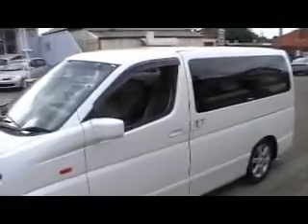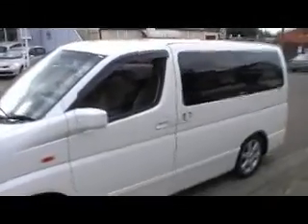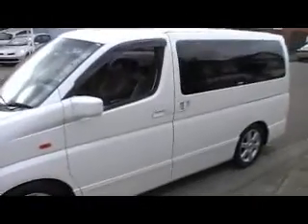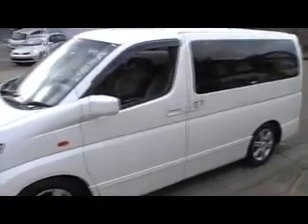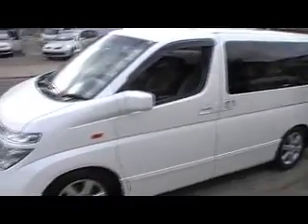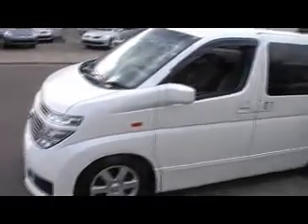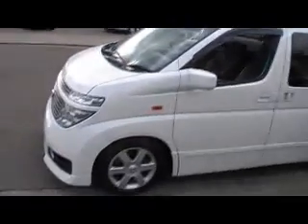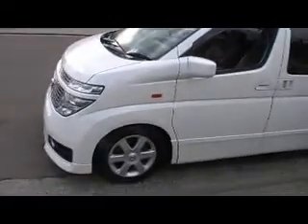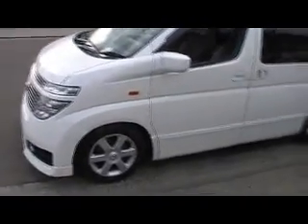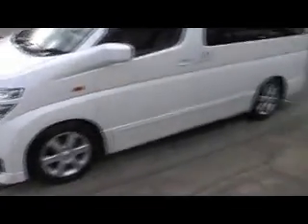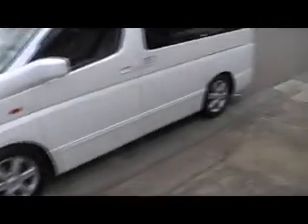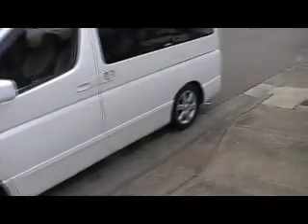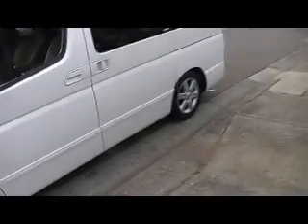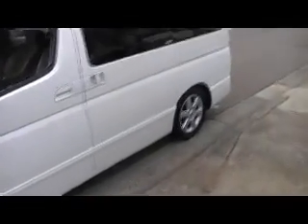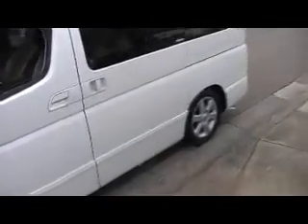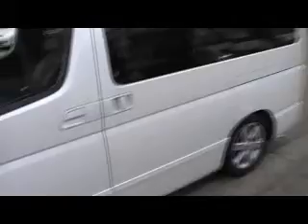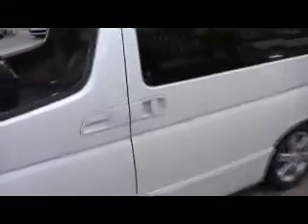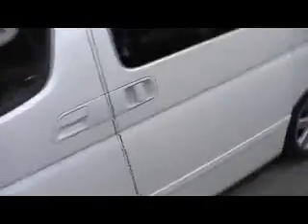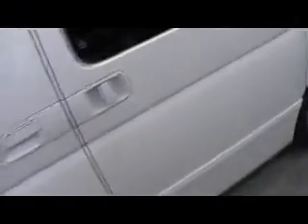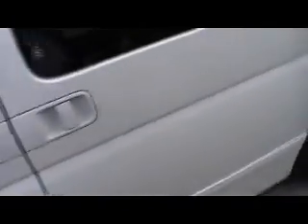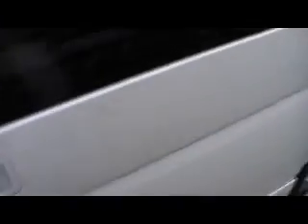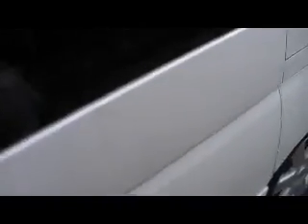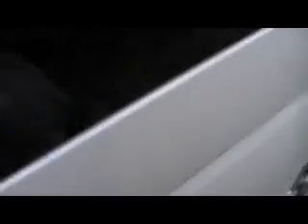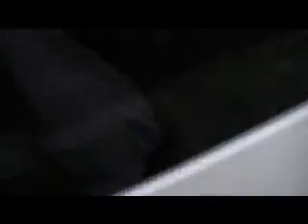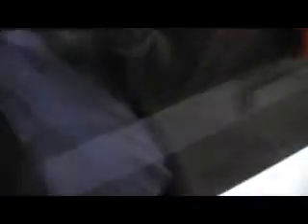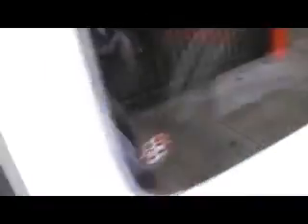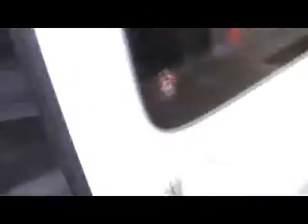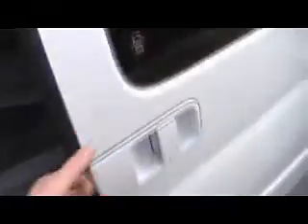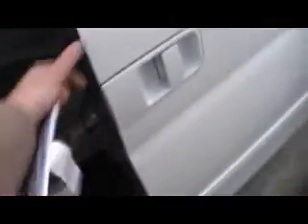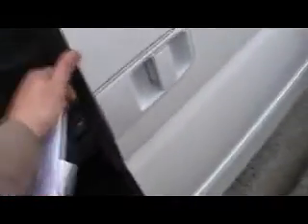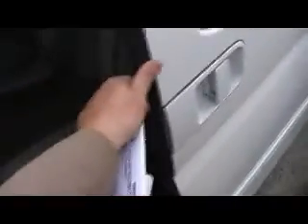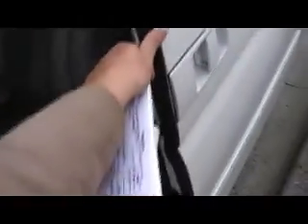It's got weather shields, factory dark tints, and it's an 8 seater. Absolutely beautiful machine.